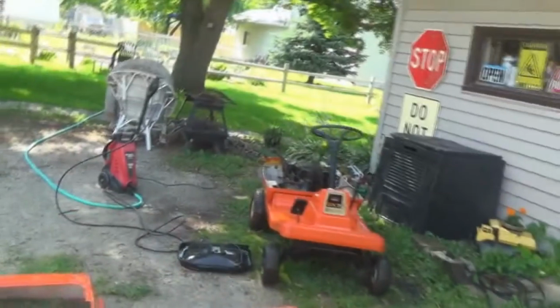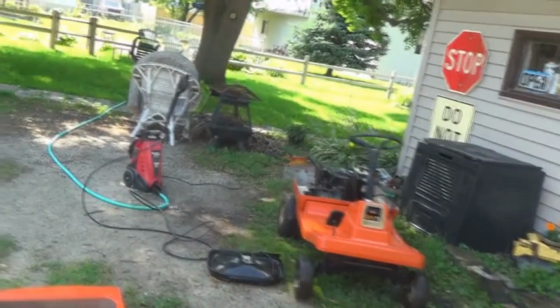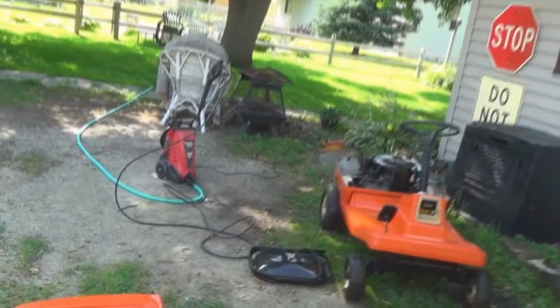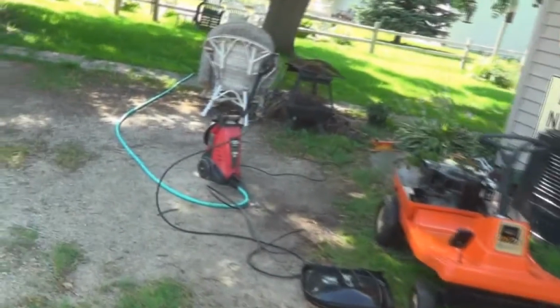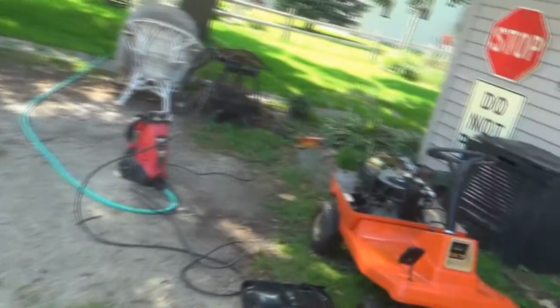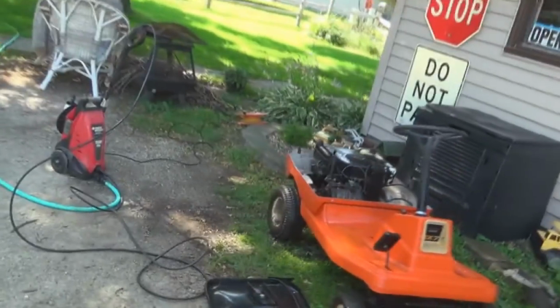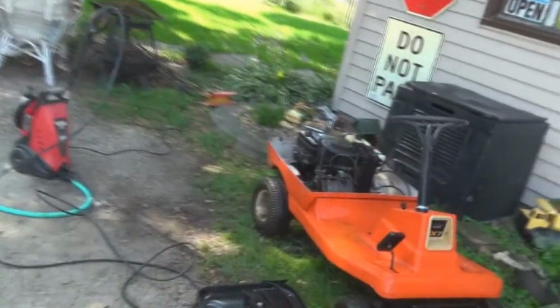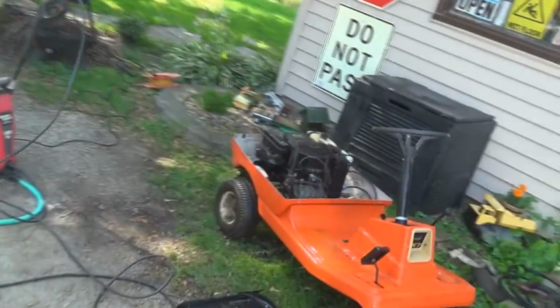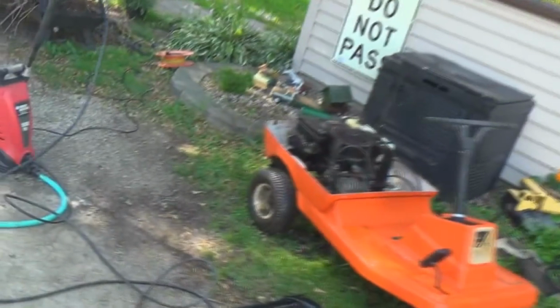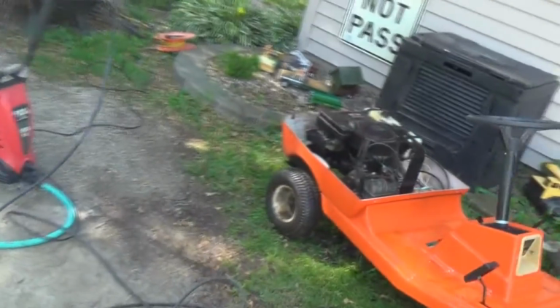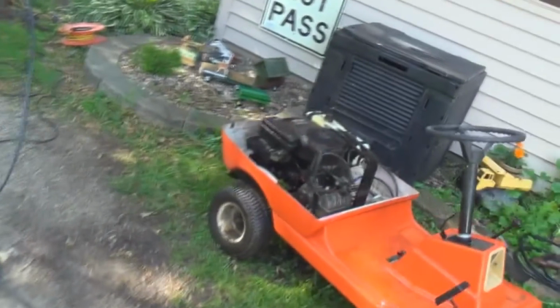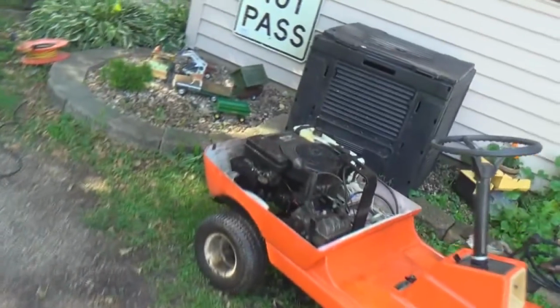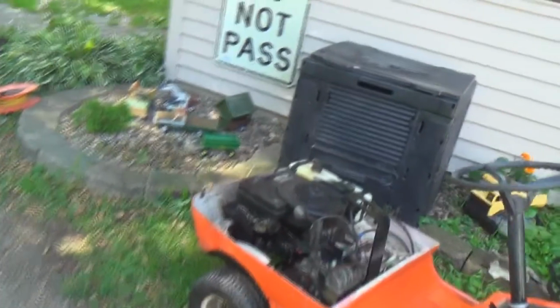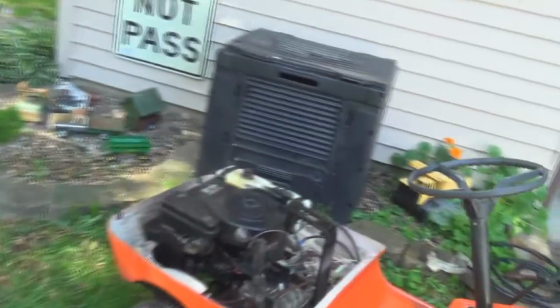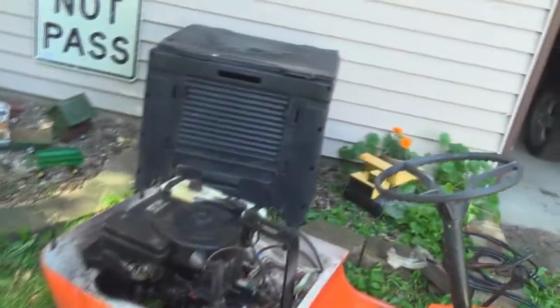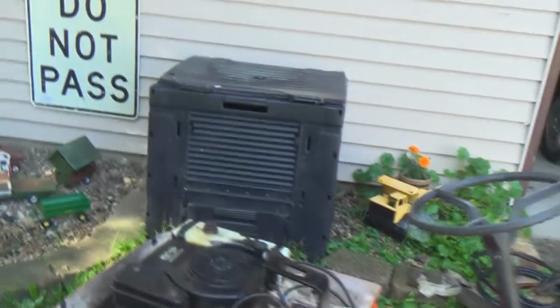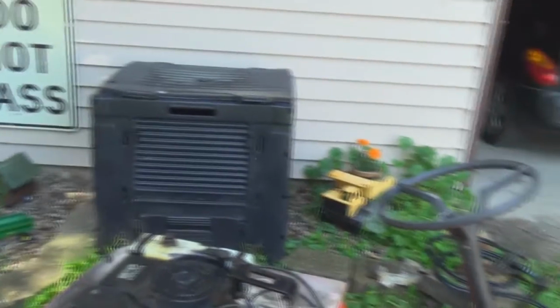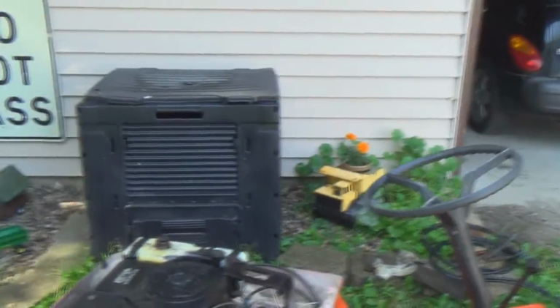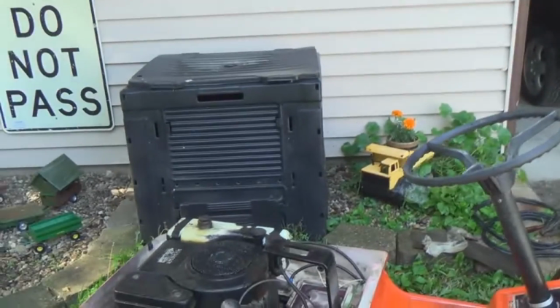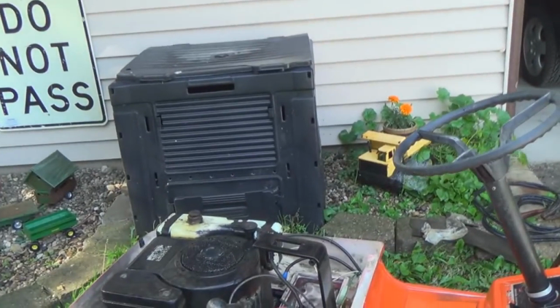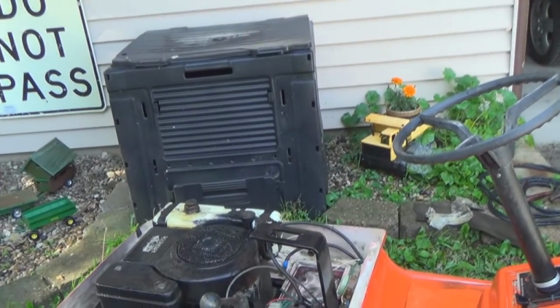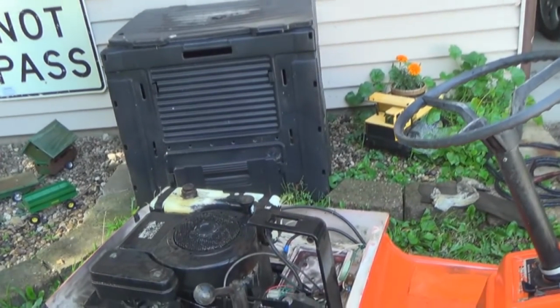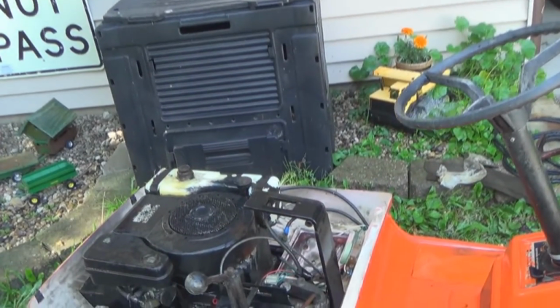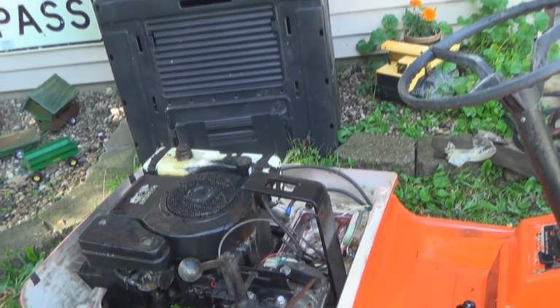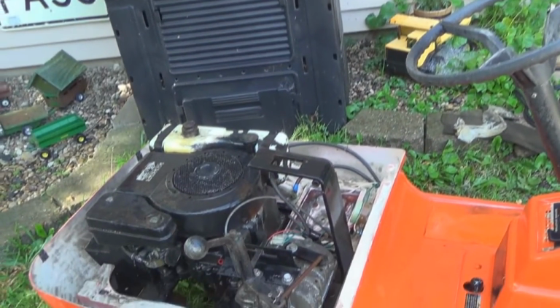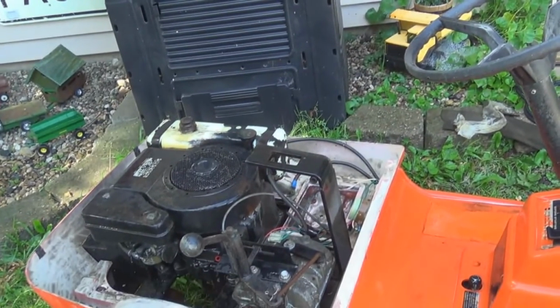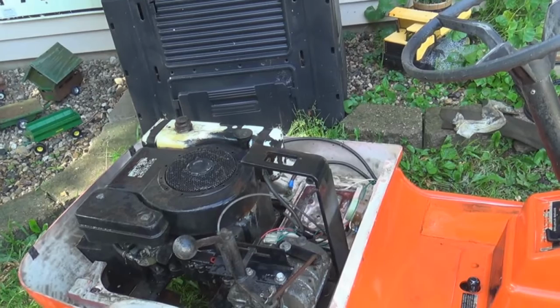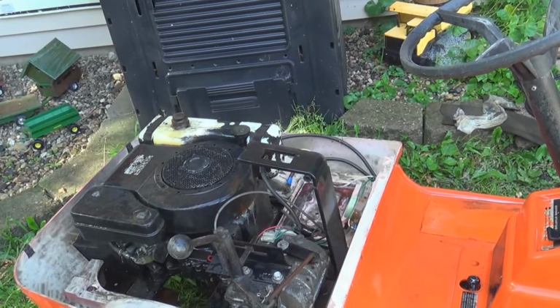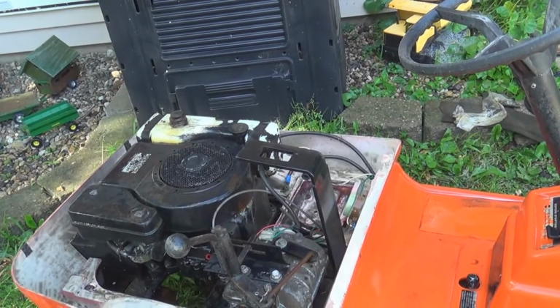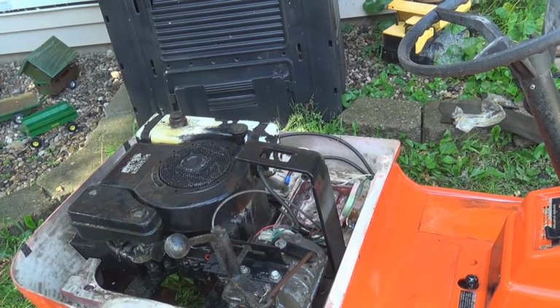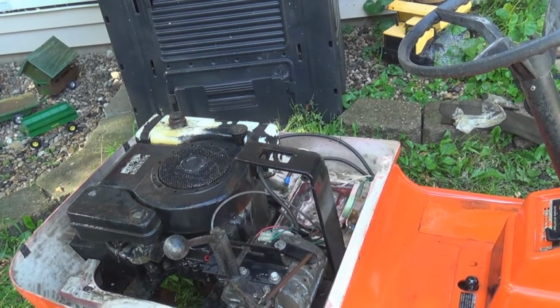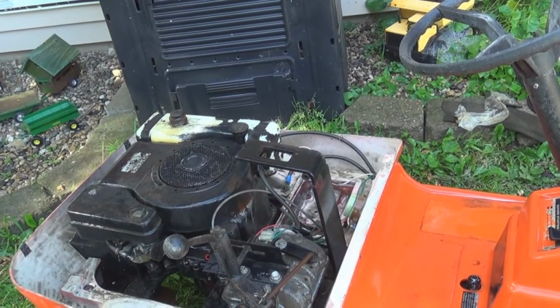I had to get it cleaned up a little bit before I started working on it. It was pretty greasy, pretty grimy. There was lots of crud in there — it ain't perfect but it'll do.